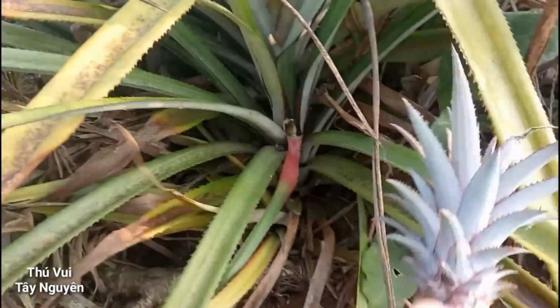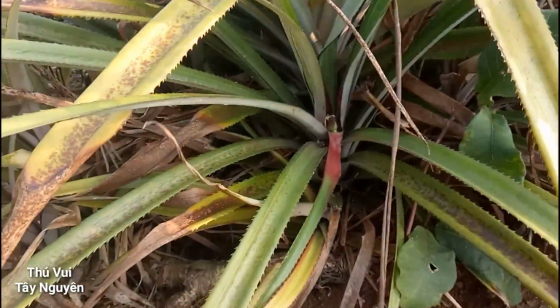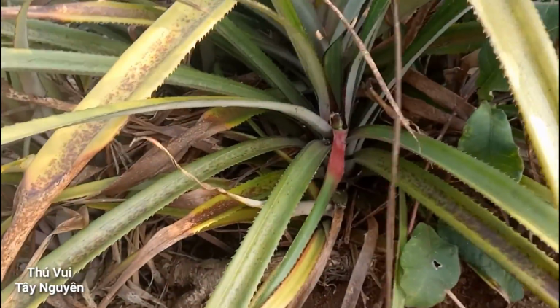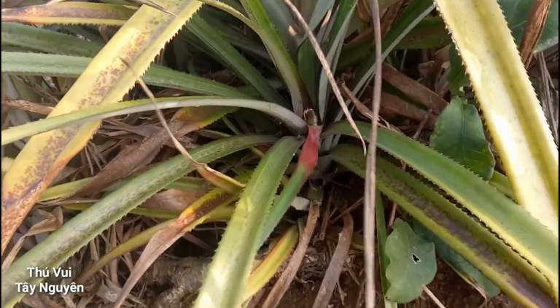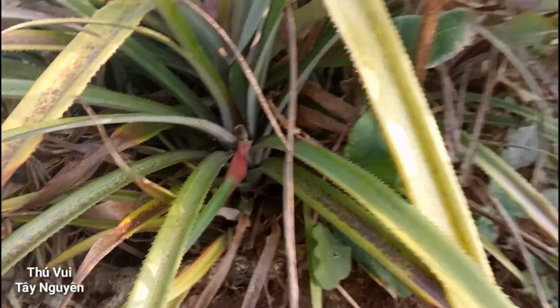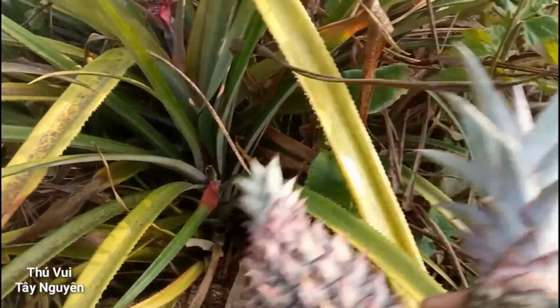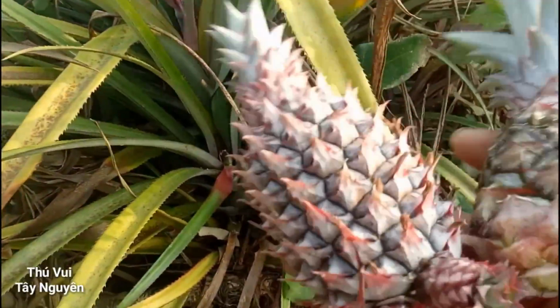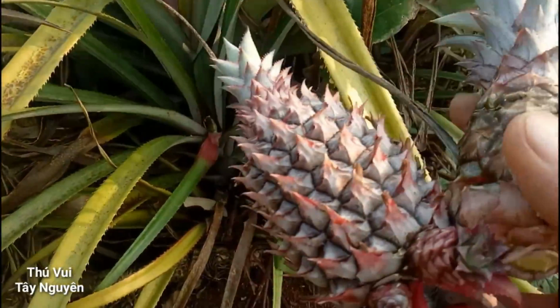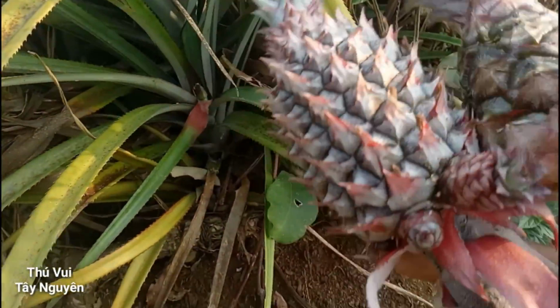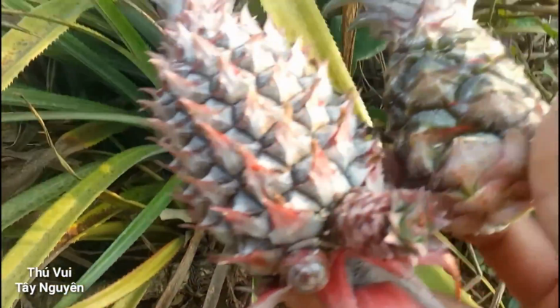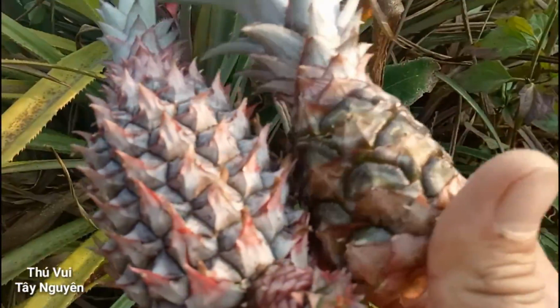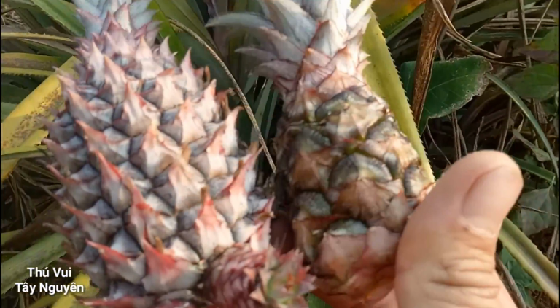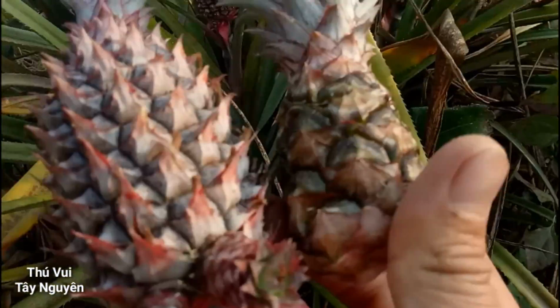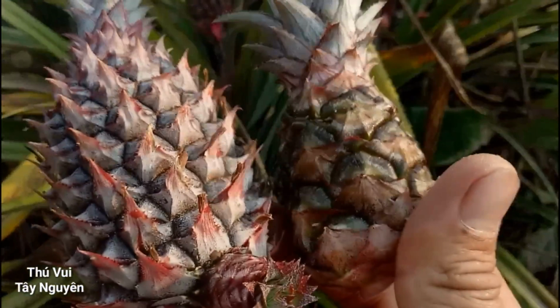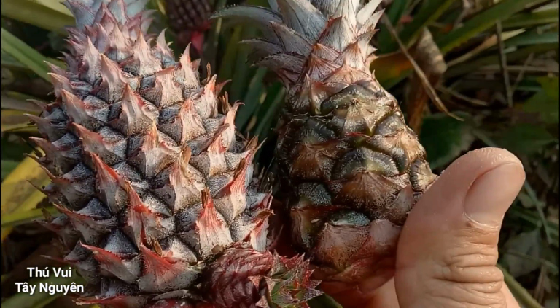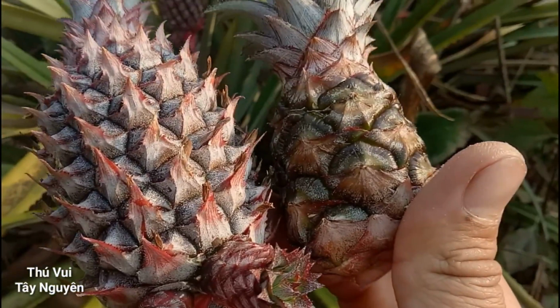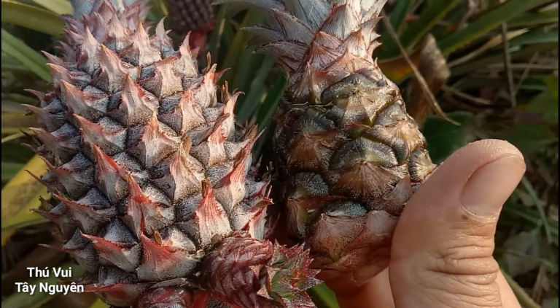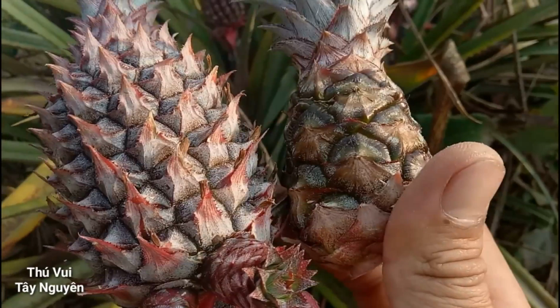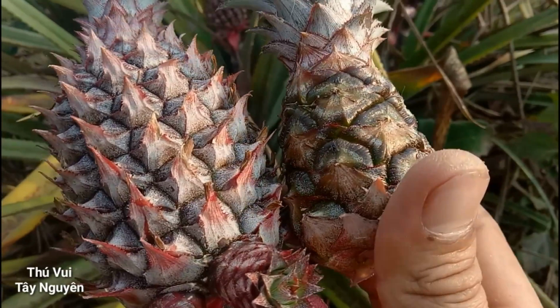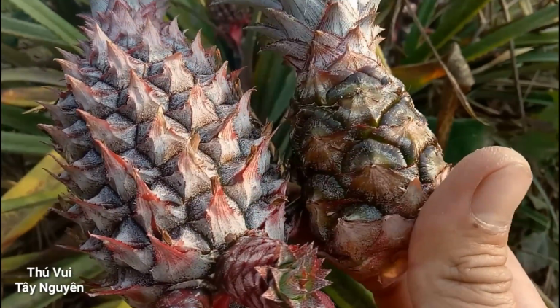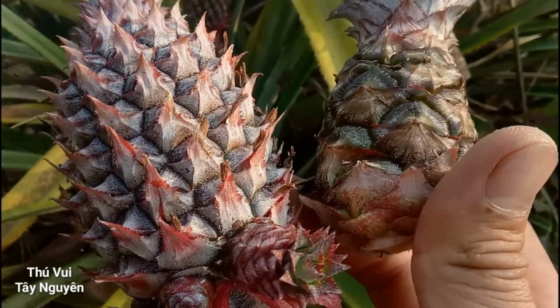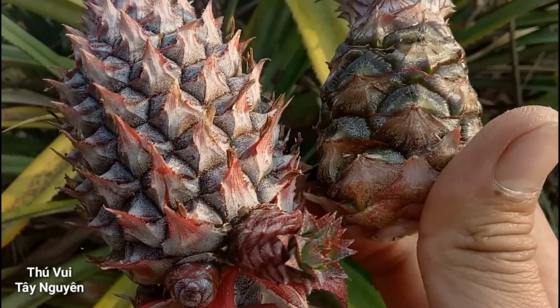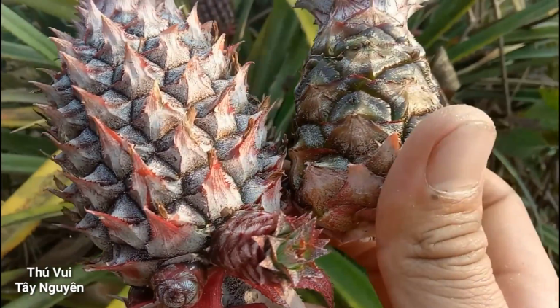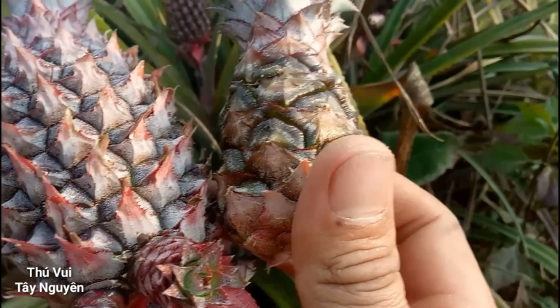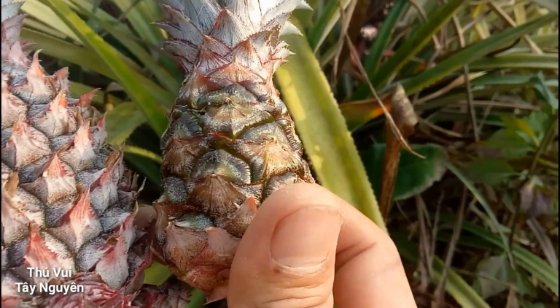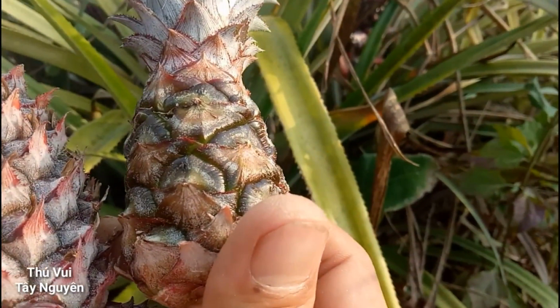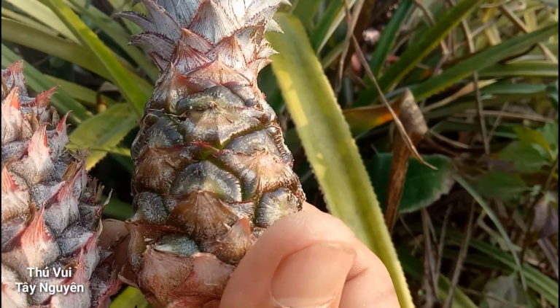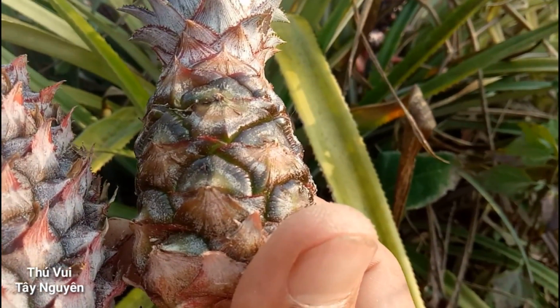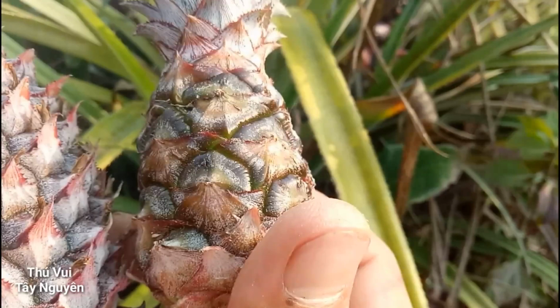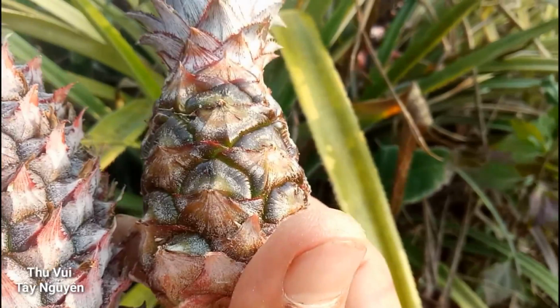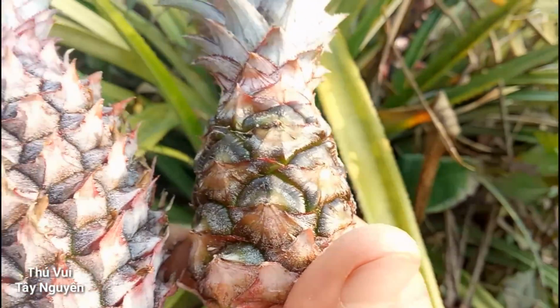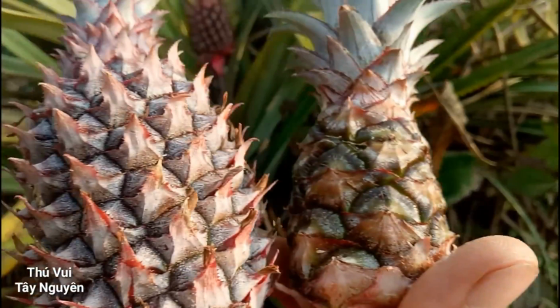Đây là có một quả già và một quả non này. Quả non to hơn quả già nha các bạn. Cái quả này thì già rồi nhưng mà rất là nhỏ.